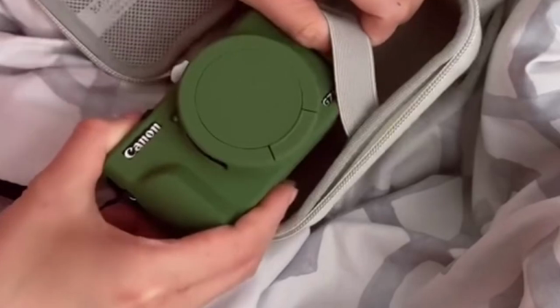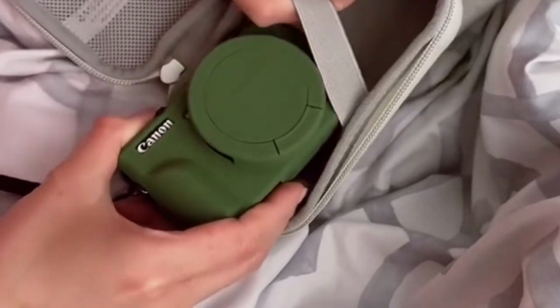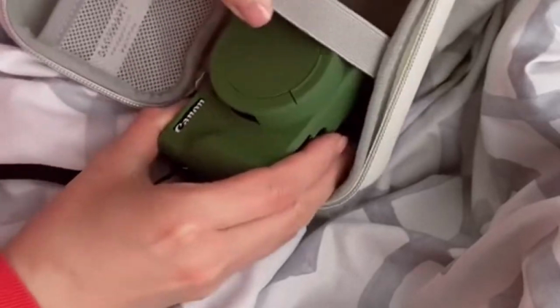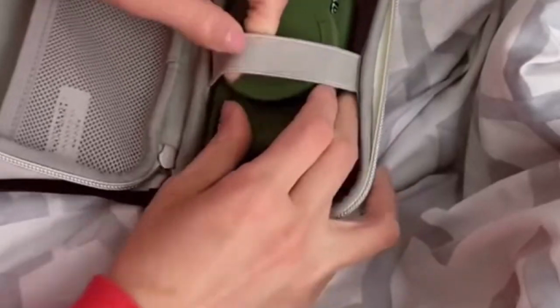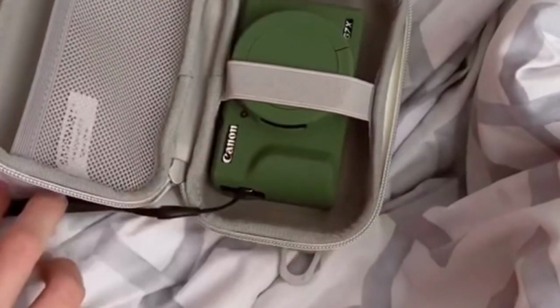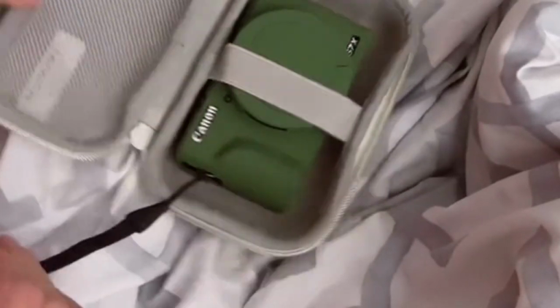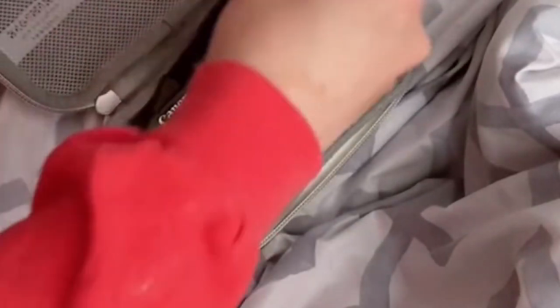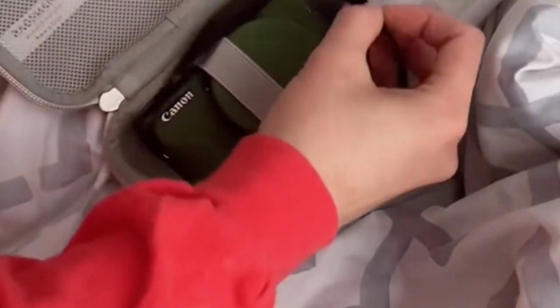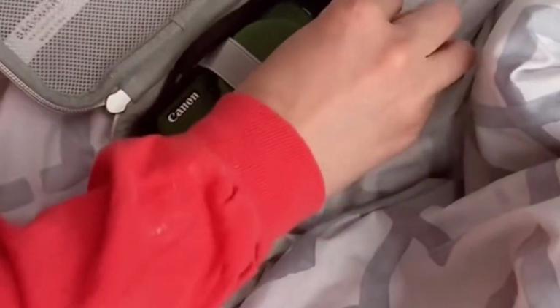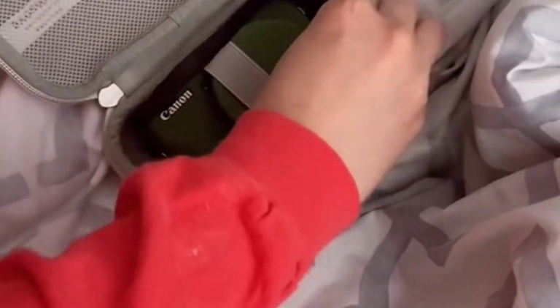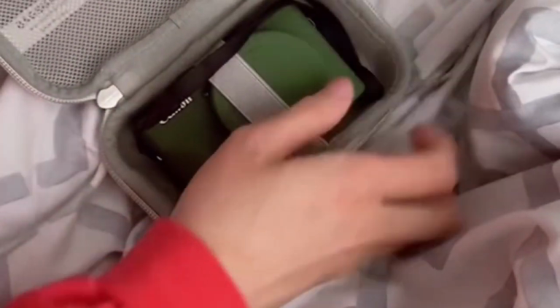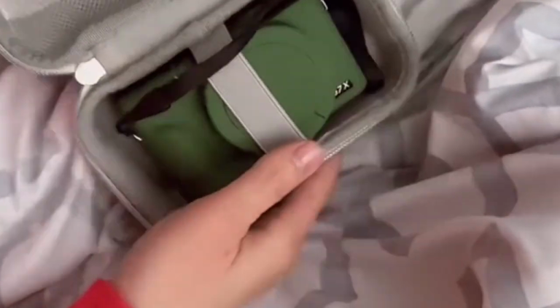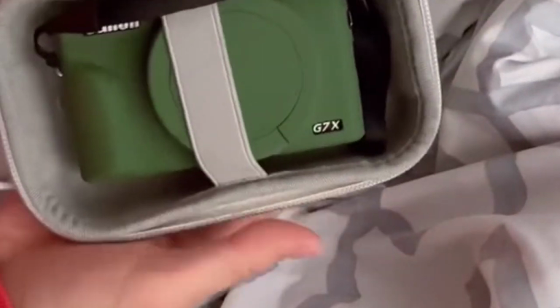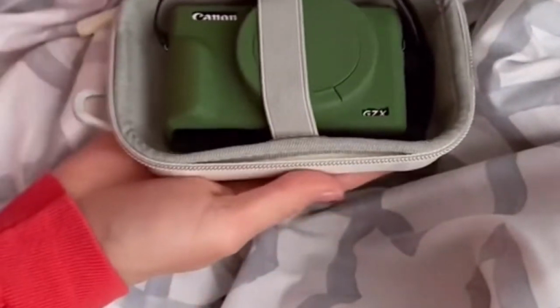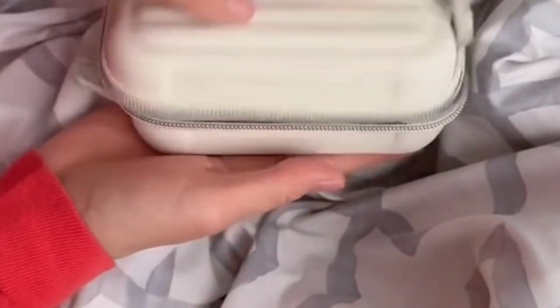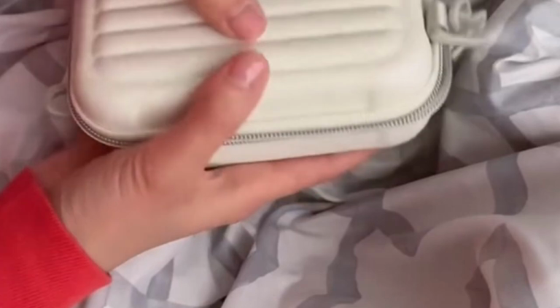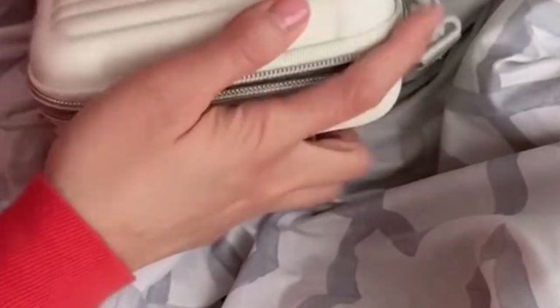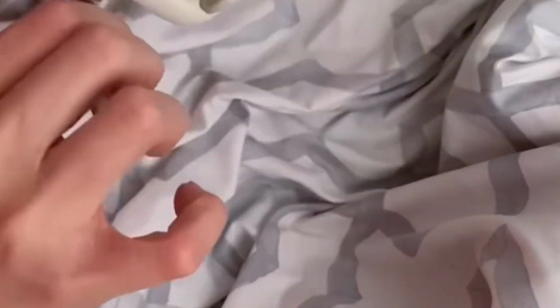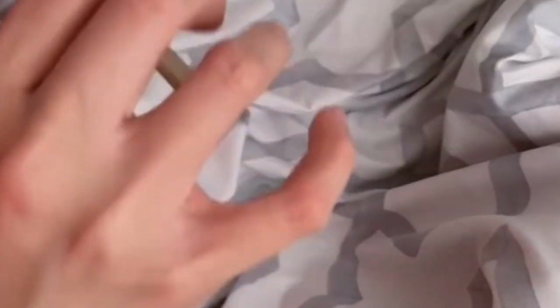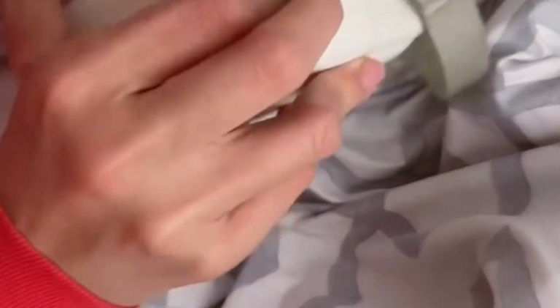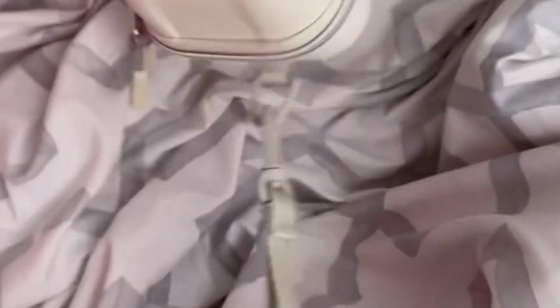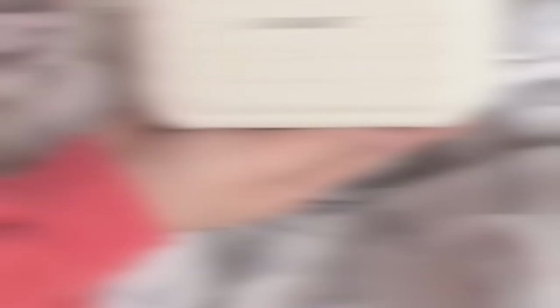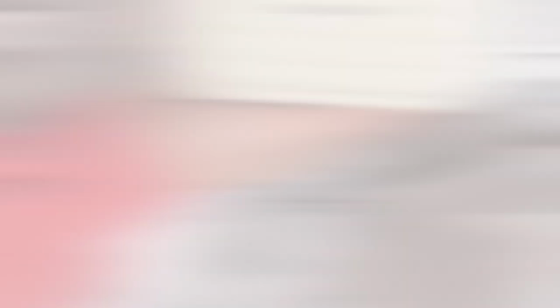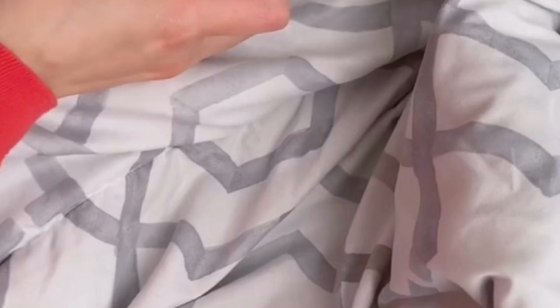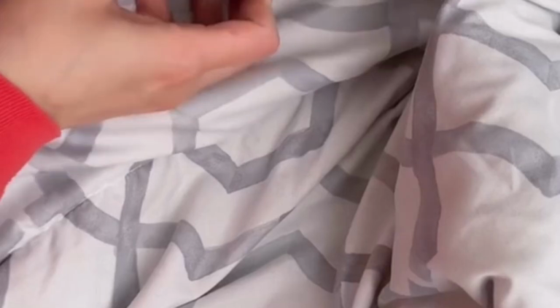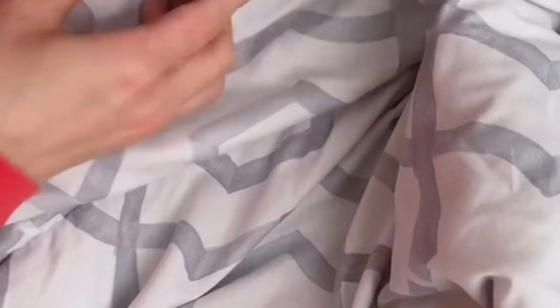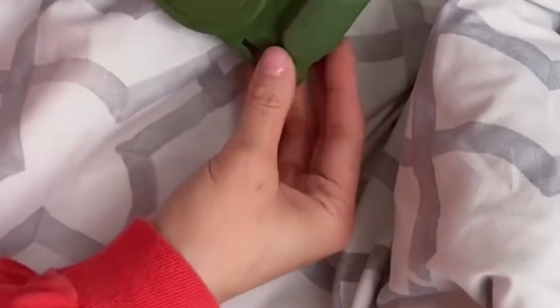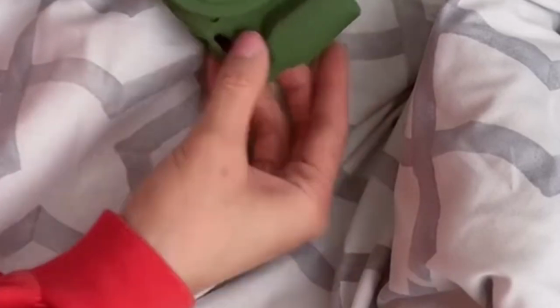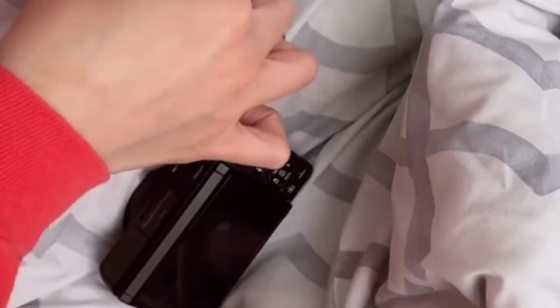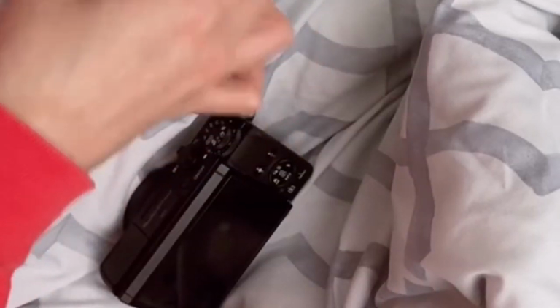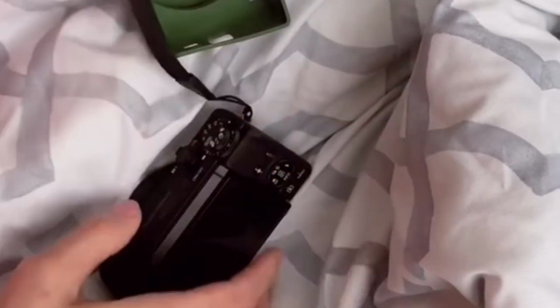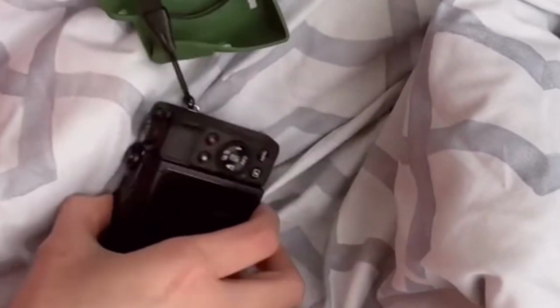This level of protection ensures your camera remains safe, even in harsh environments, allowing you to explore with confidence. The soft lining within the case further safeguards your camera from scratches and bumps, adding to its functionality.